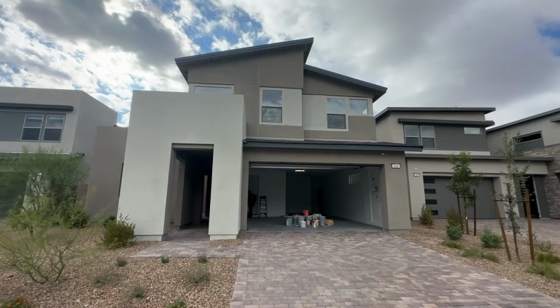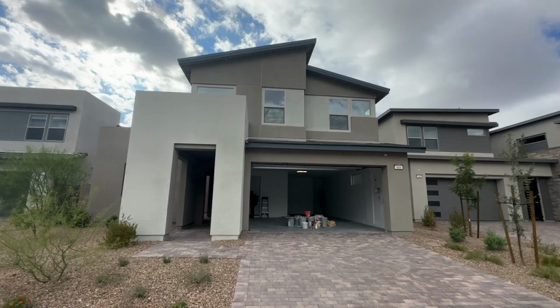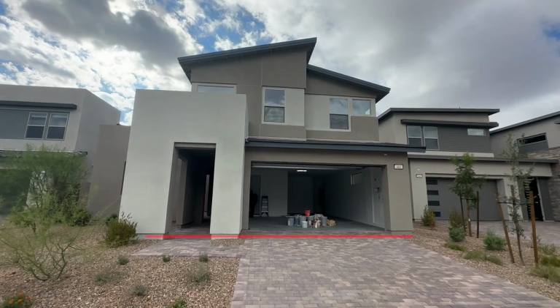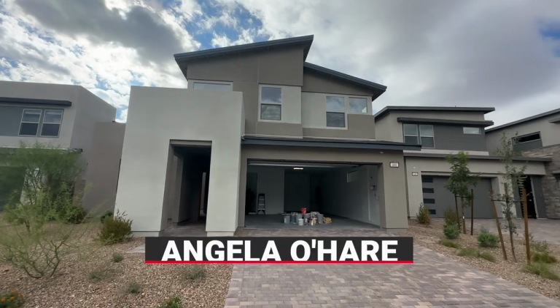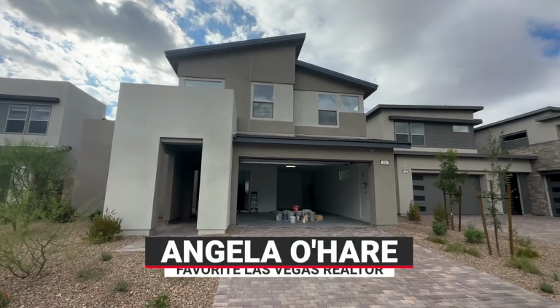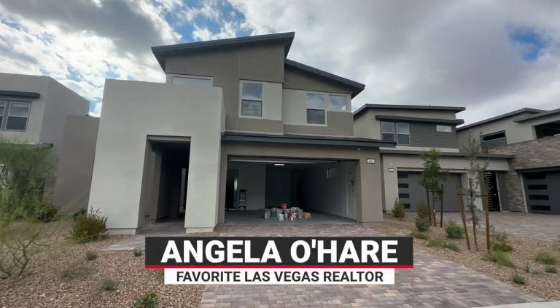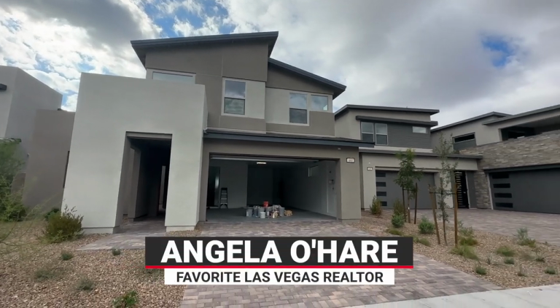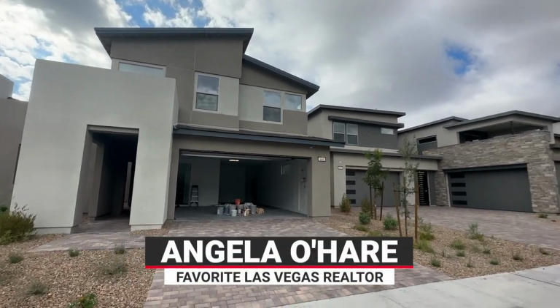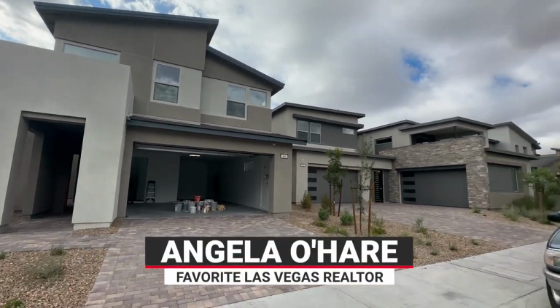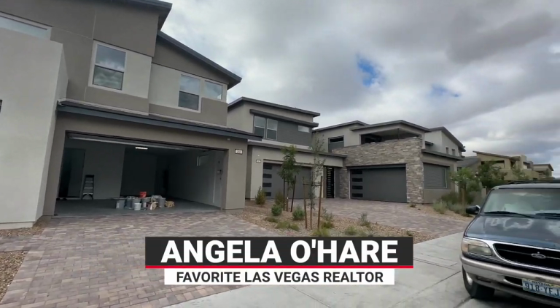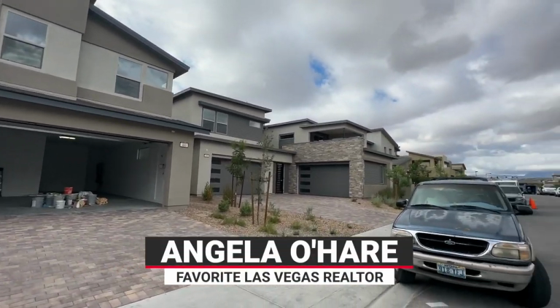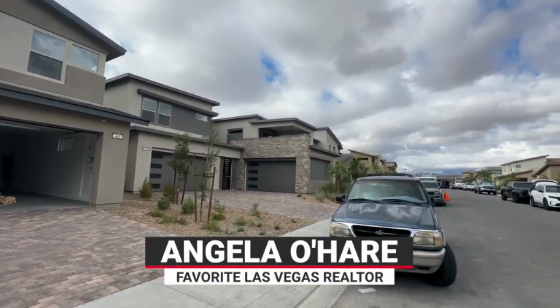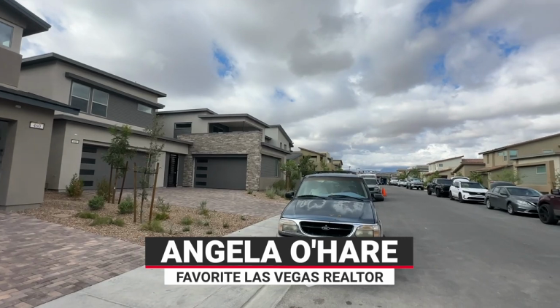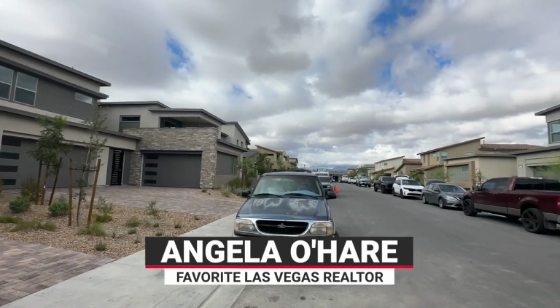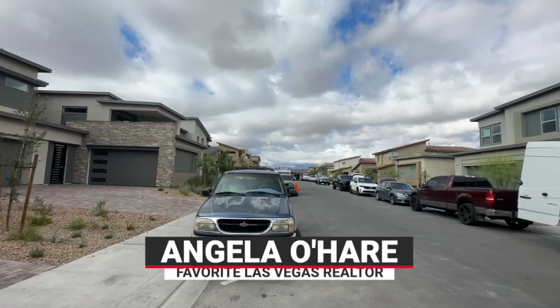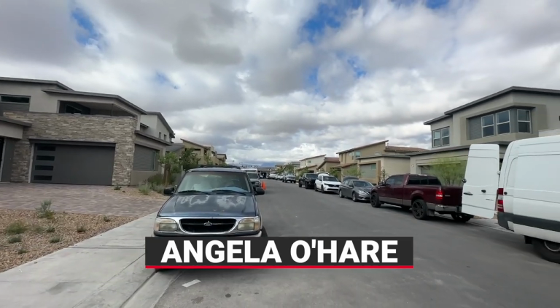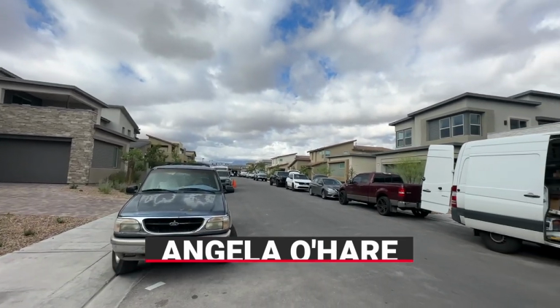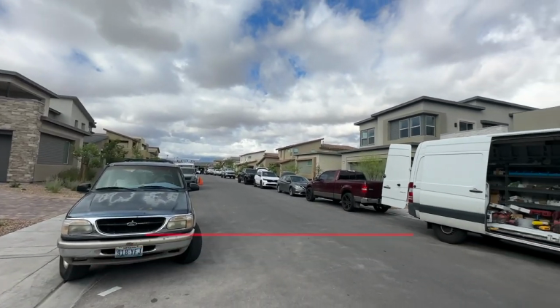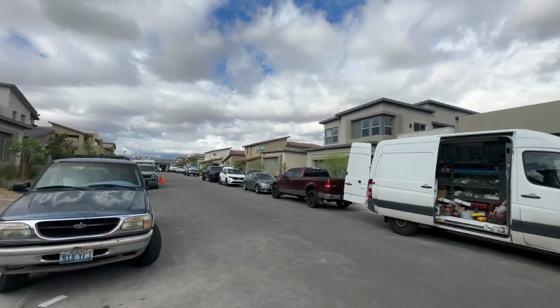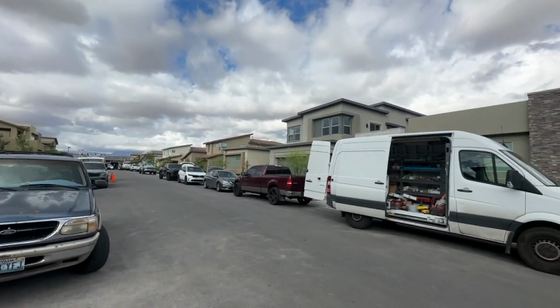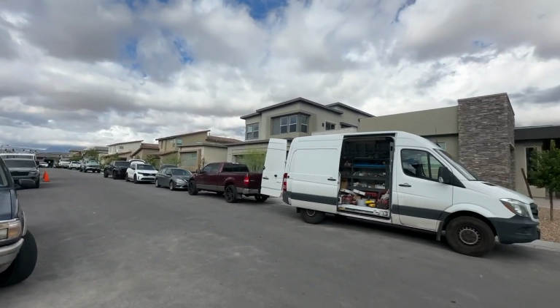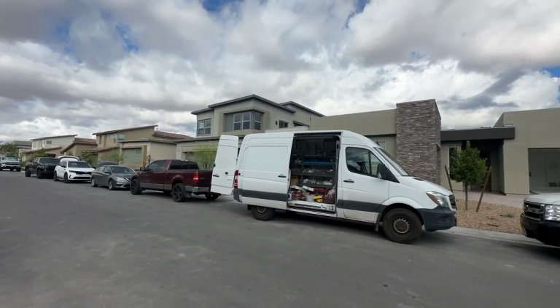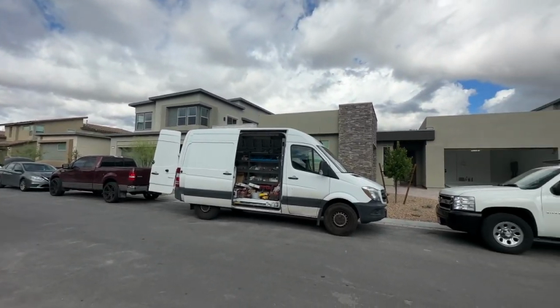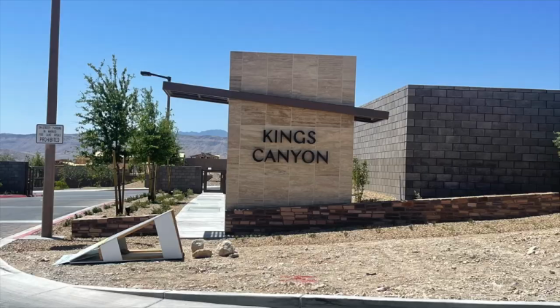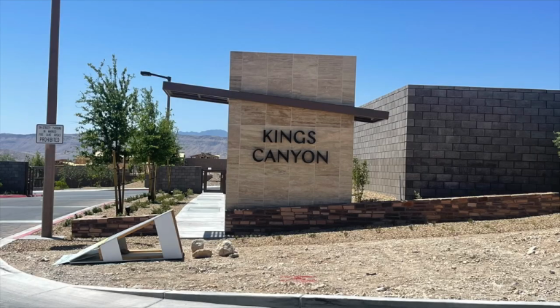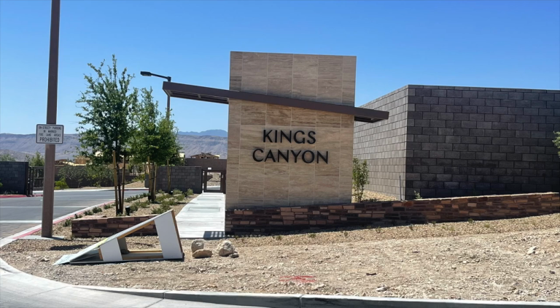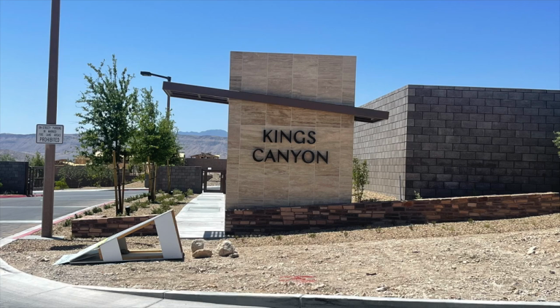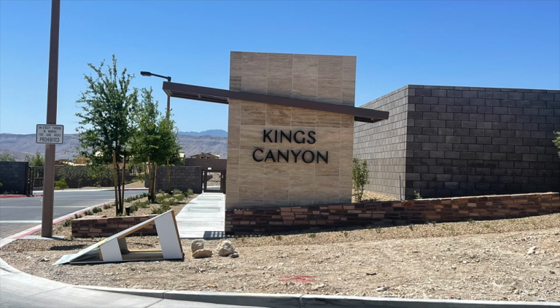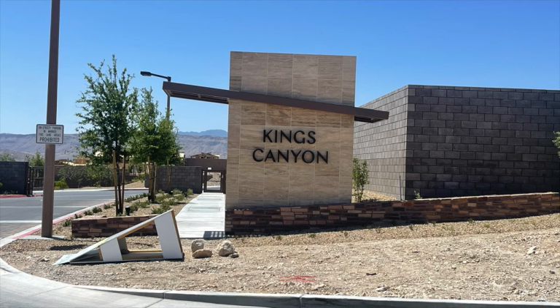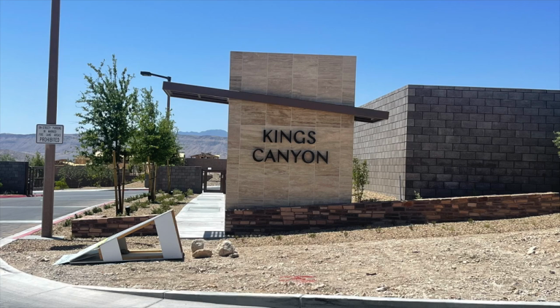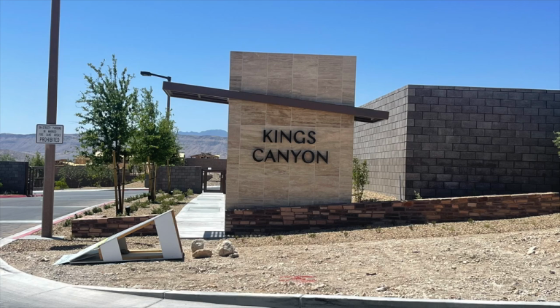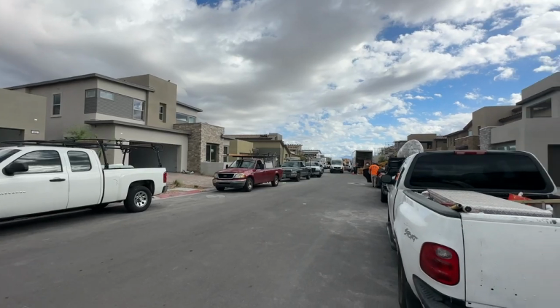Hello everyone, Angela O'Hare here, your favorite Las Vegas realtor. Today I'm doing a final walkthrough of my client's brand new home over here in Kings Canyon in Summerlin, Red Point Village.